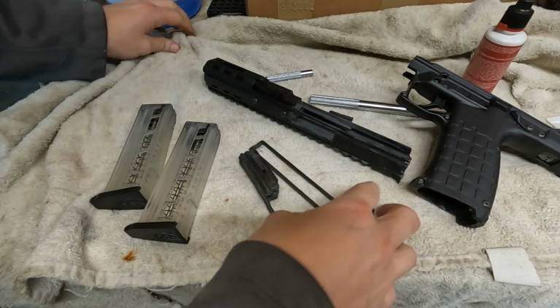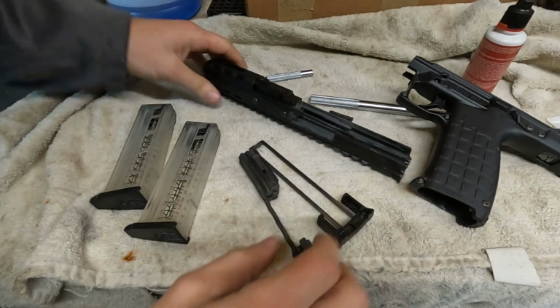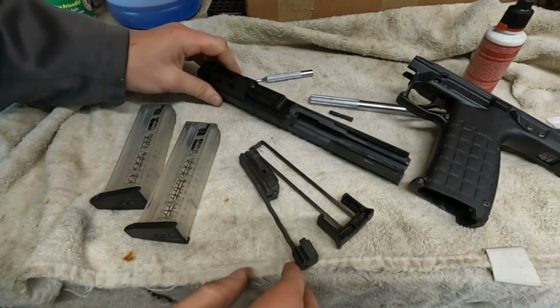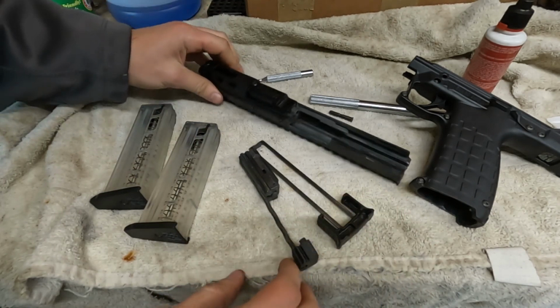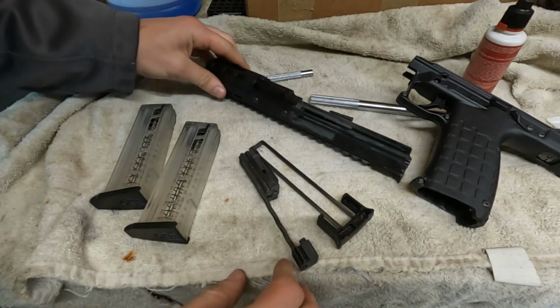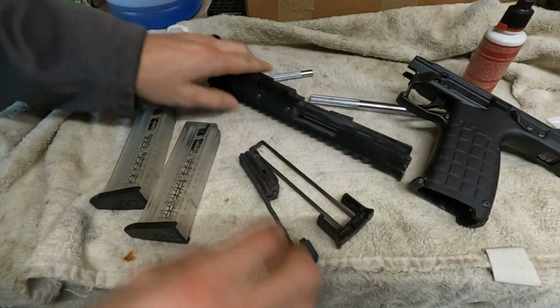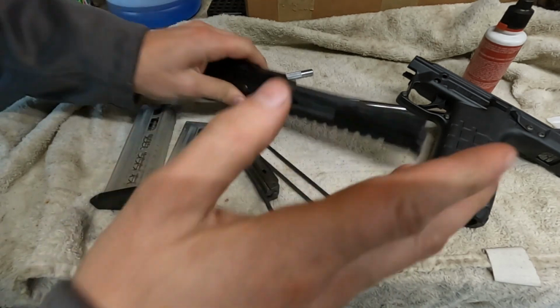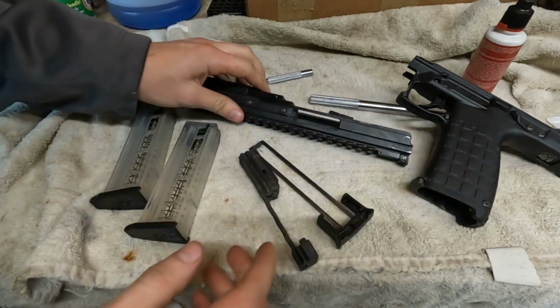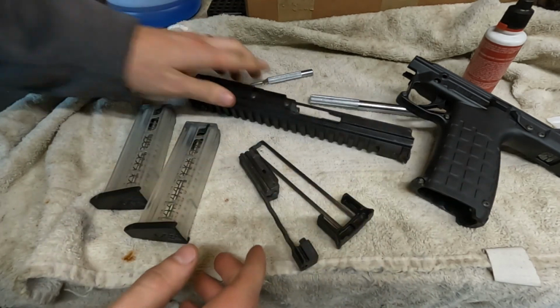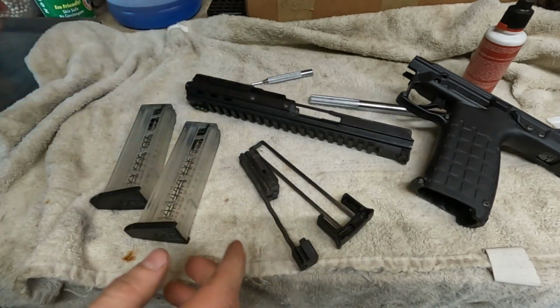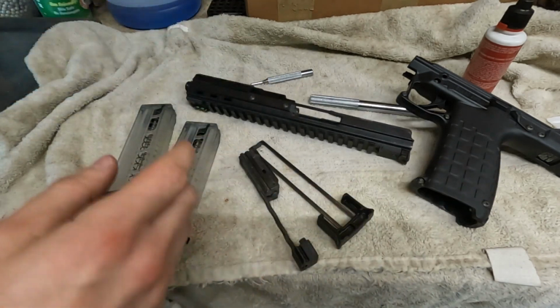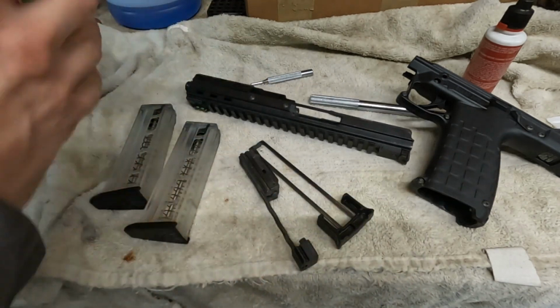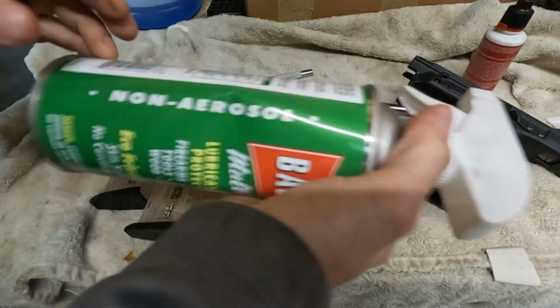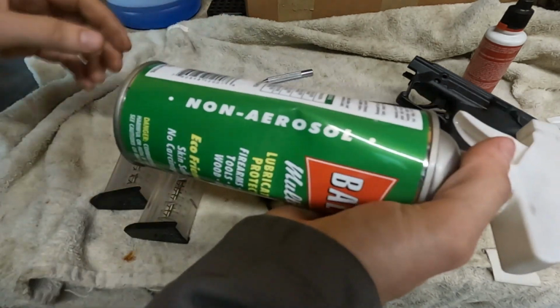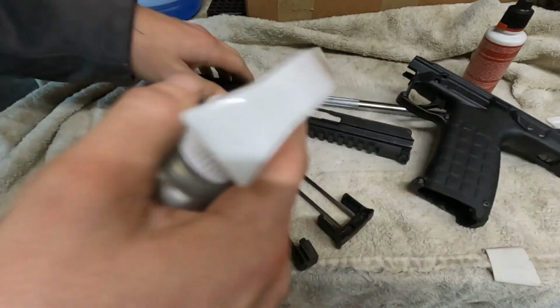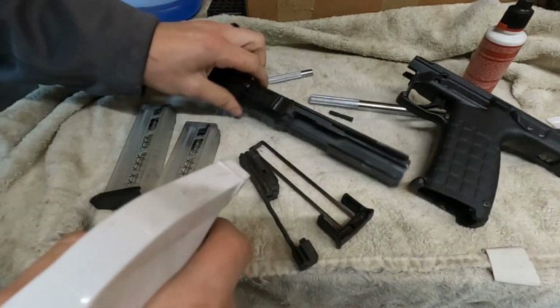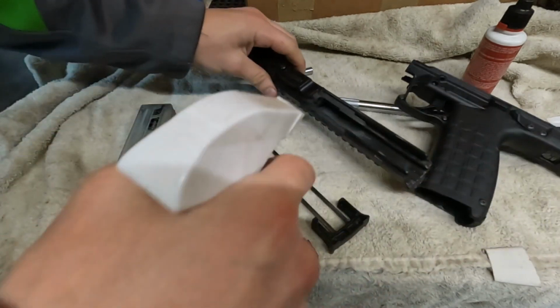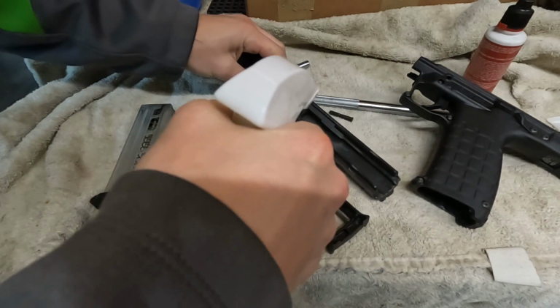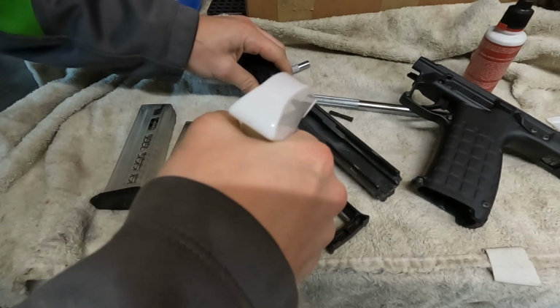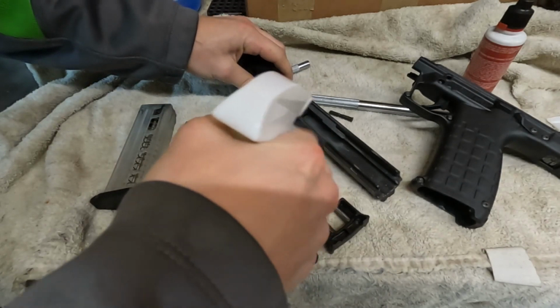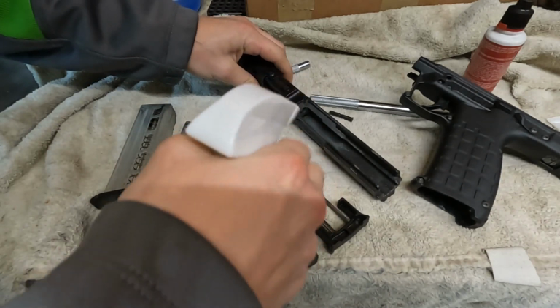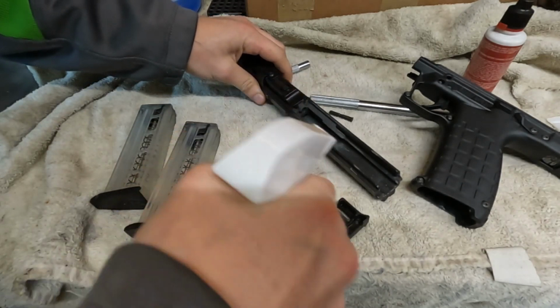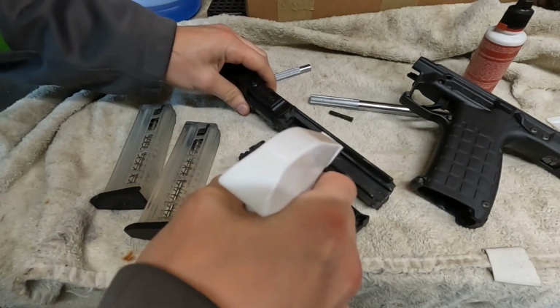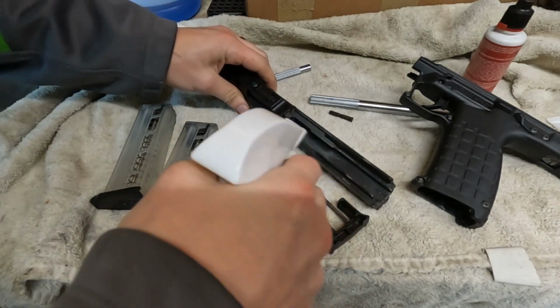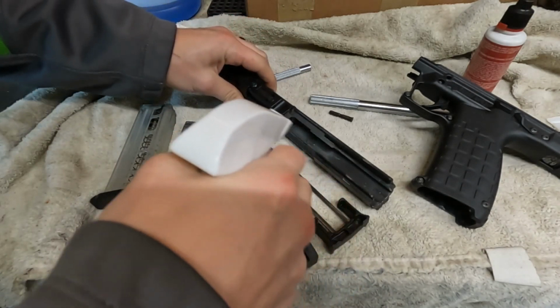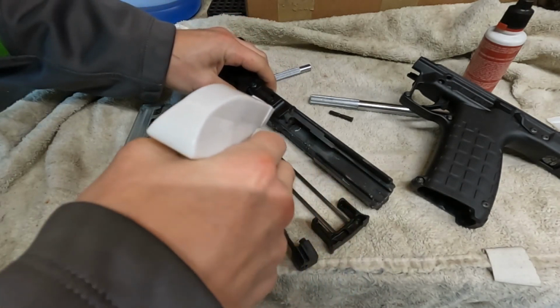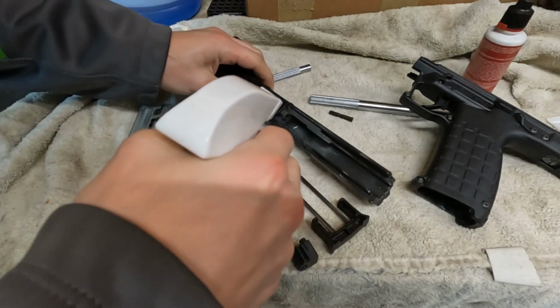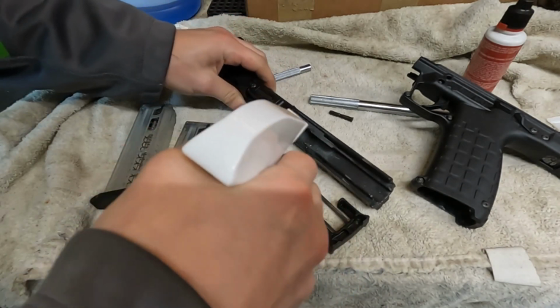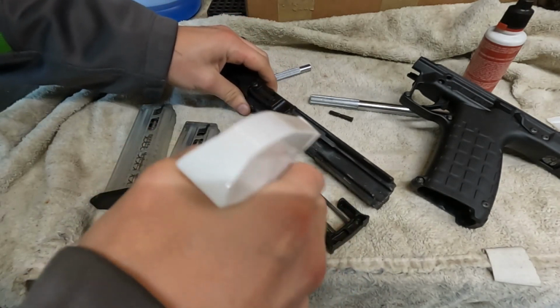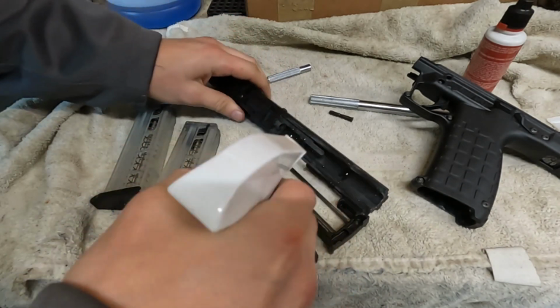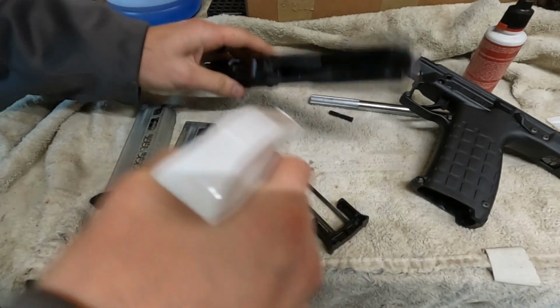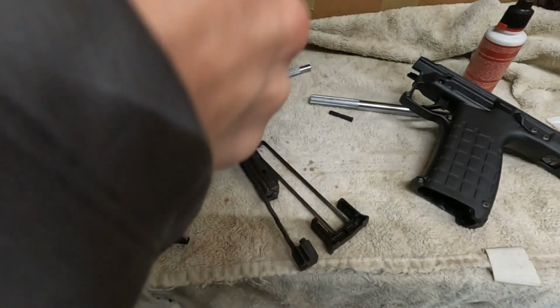As you can see, everything is pretty darn dirty. So we're just going to spray every face that's on the inside and down the barrel with Ballistol, which is my choice.